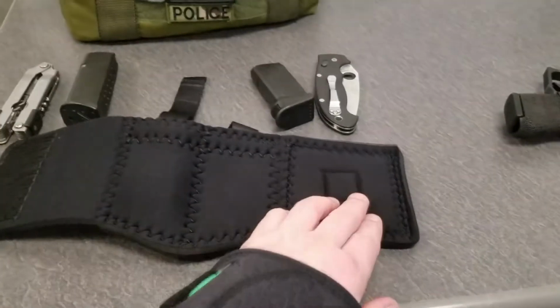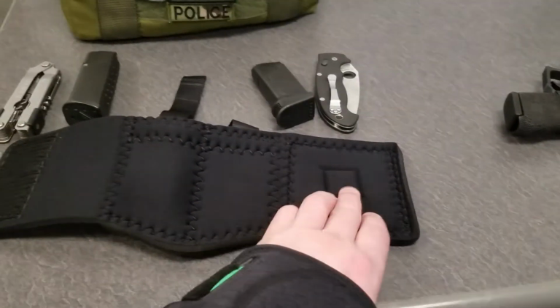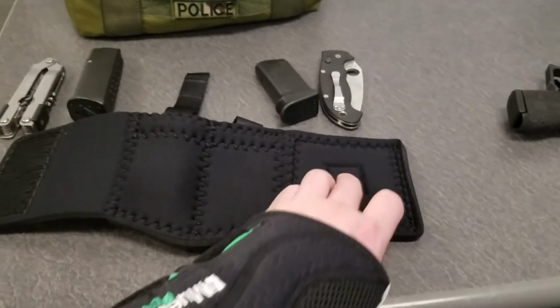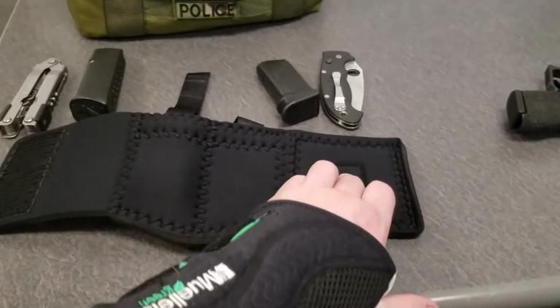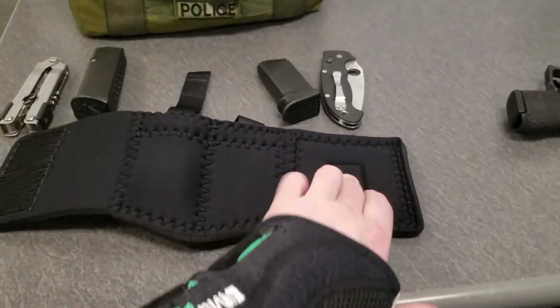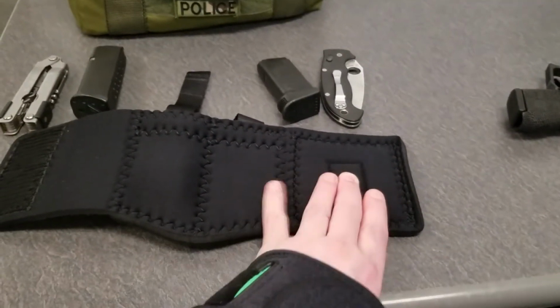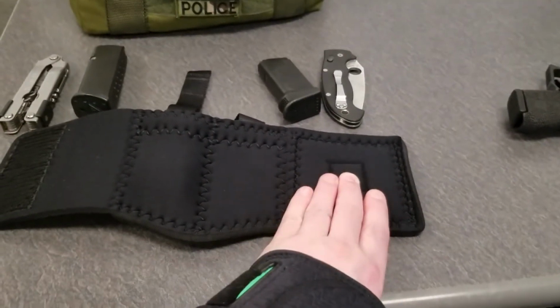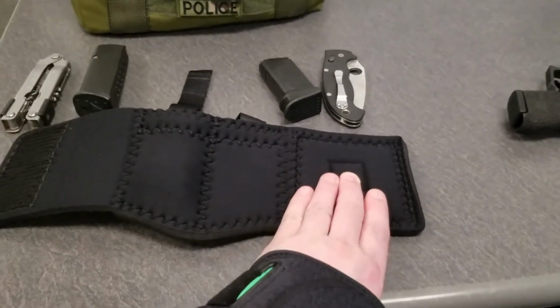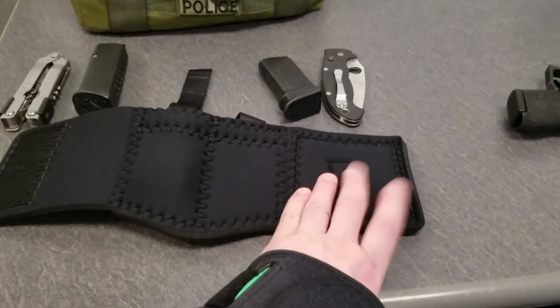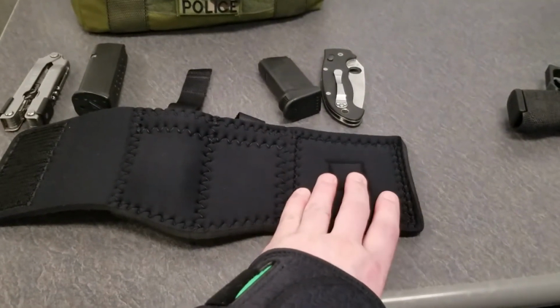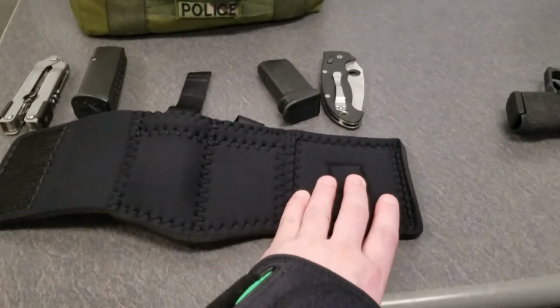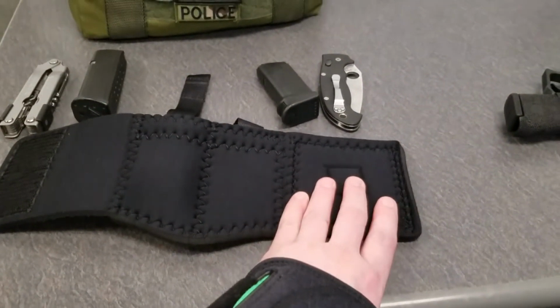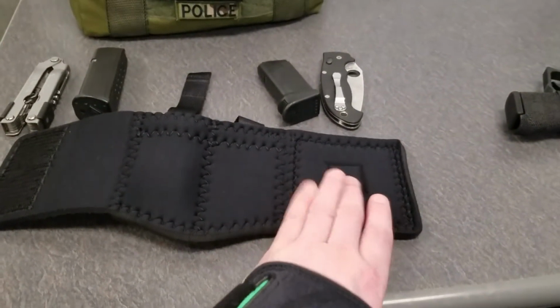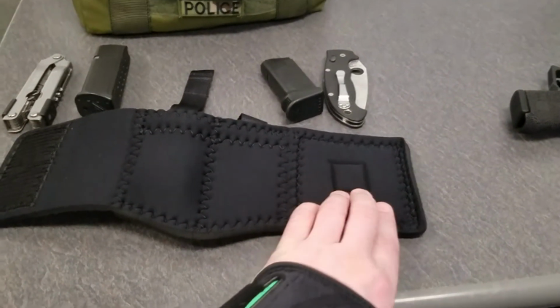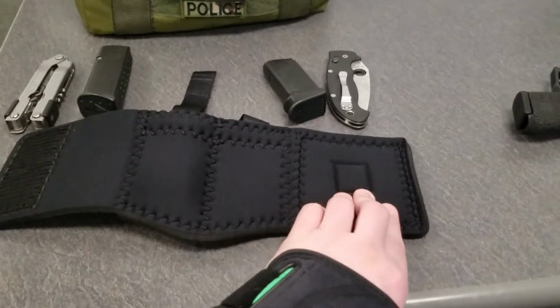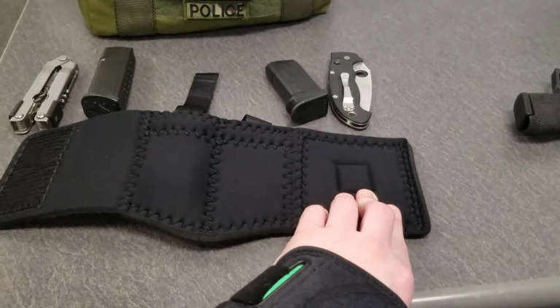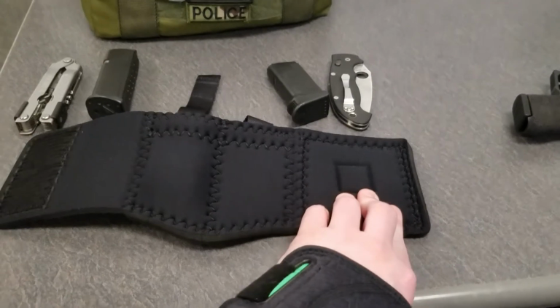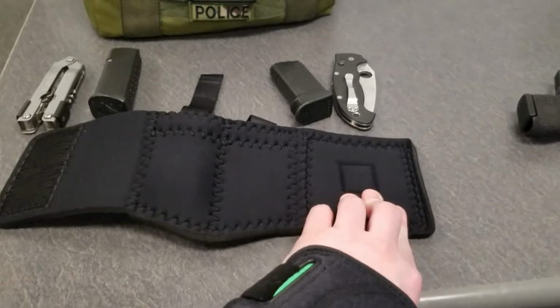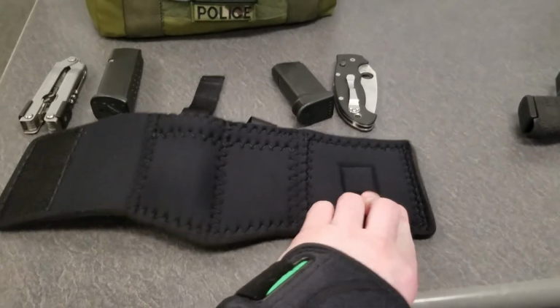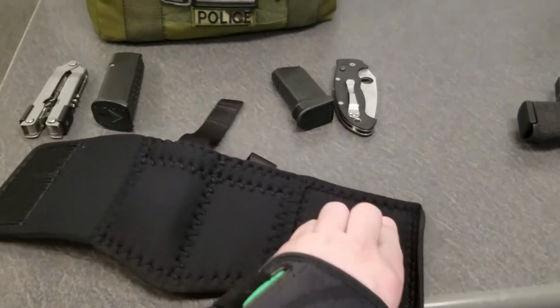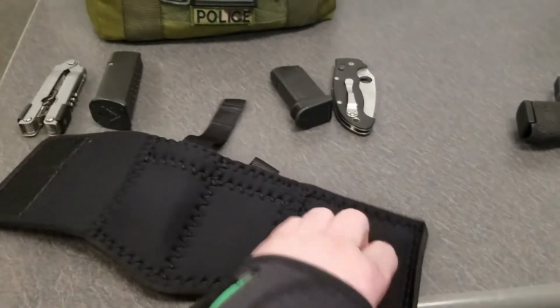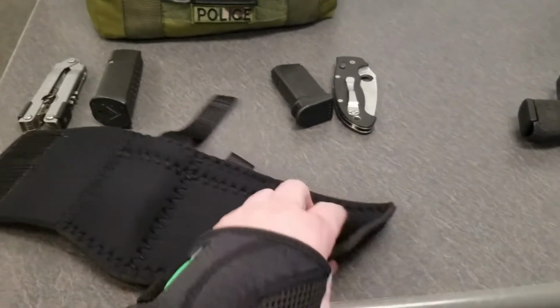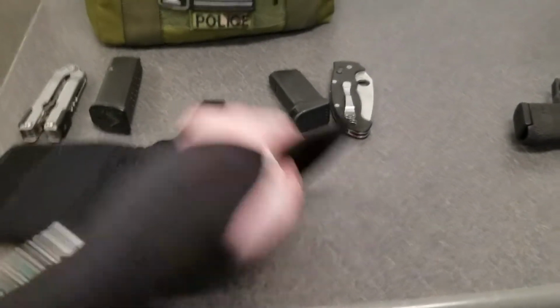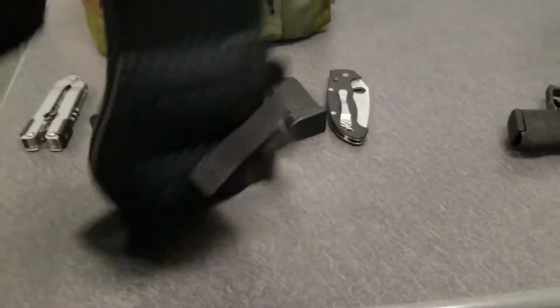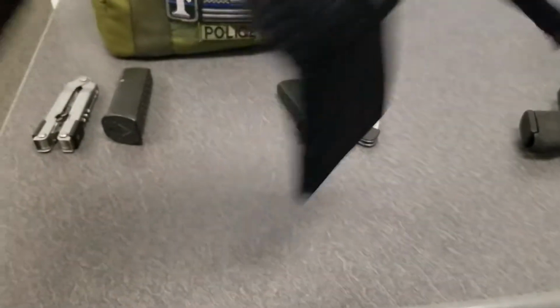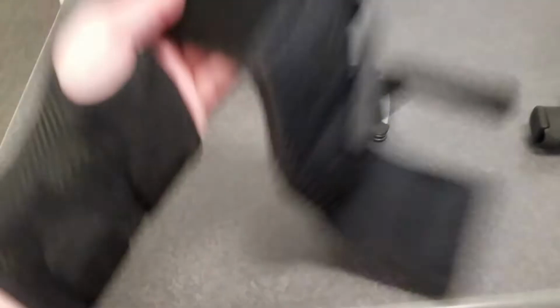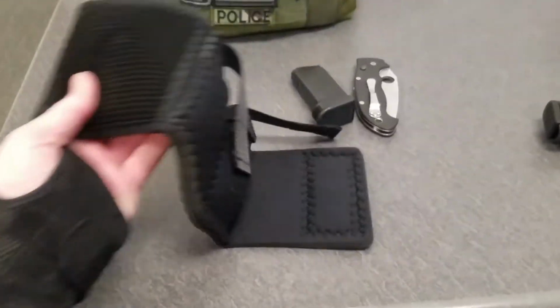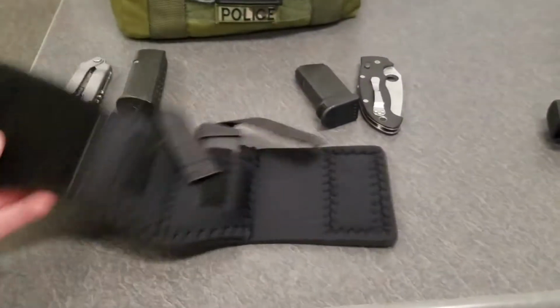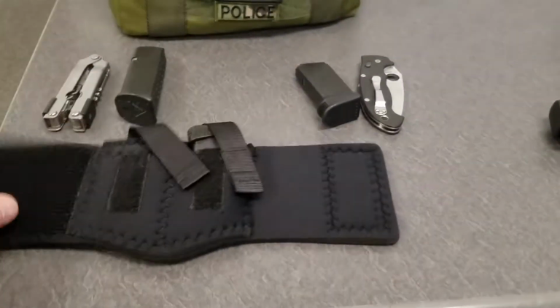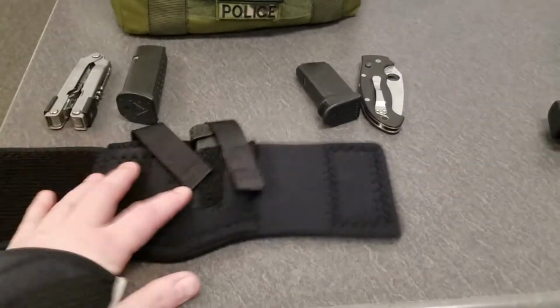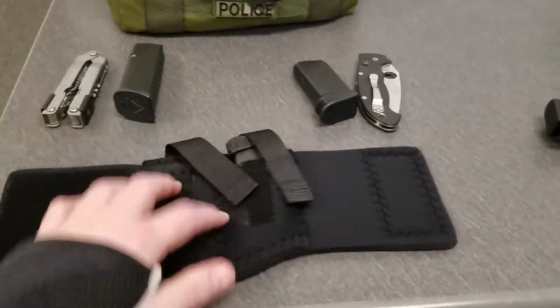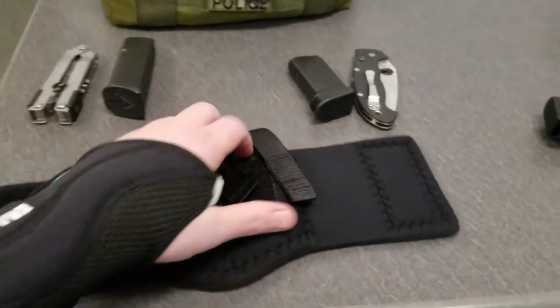This is where the manufacturer tag was — I did remove it, because in the week wearing this it did chafe my leg a little. Let's go back to the main side here.